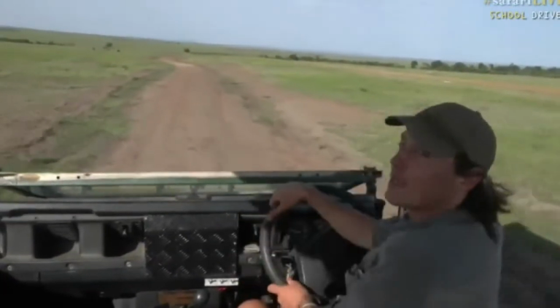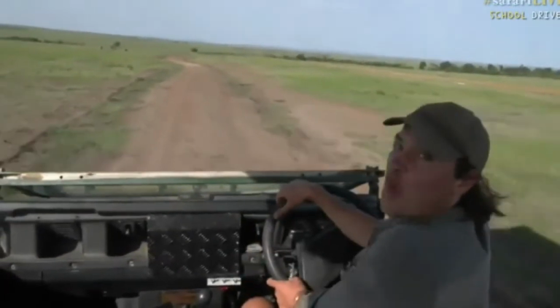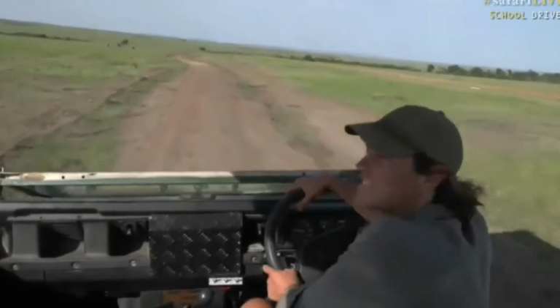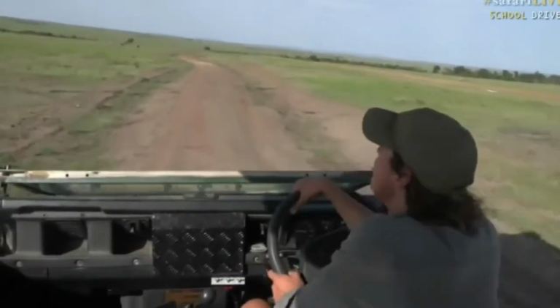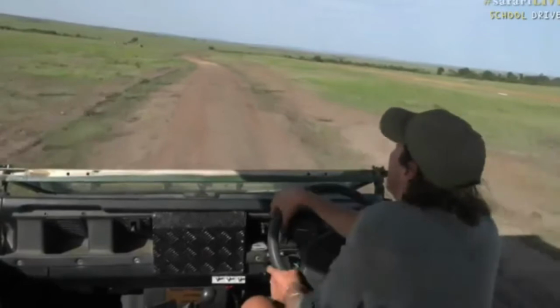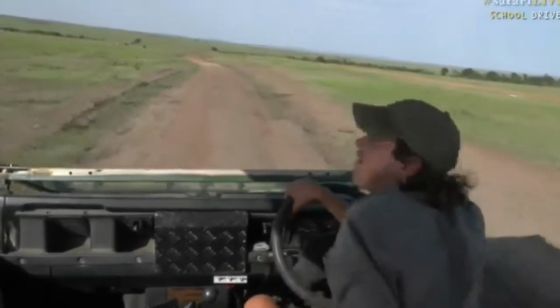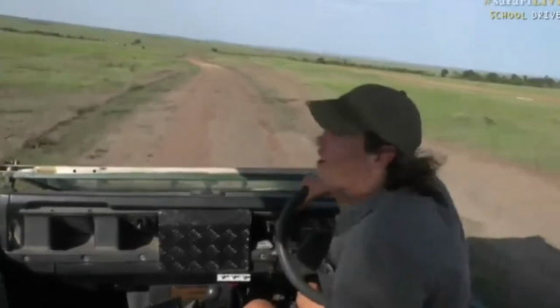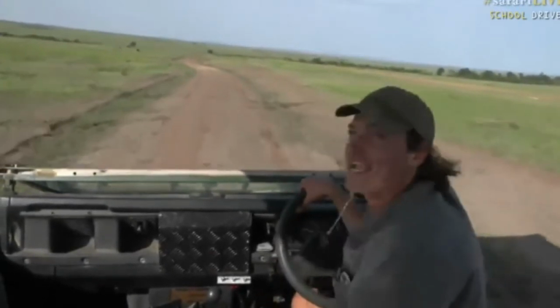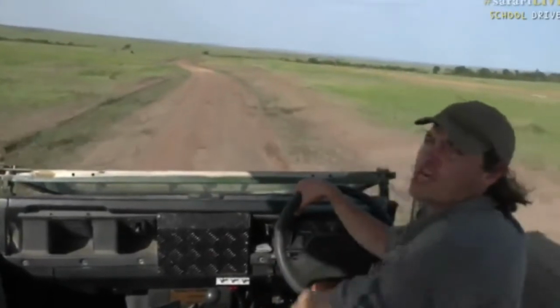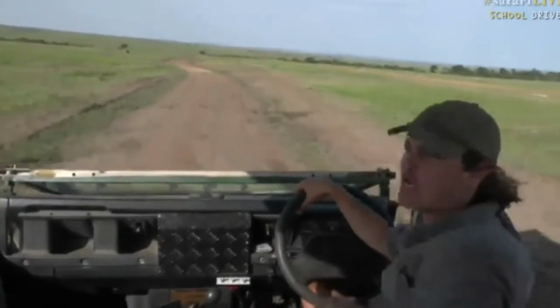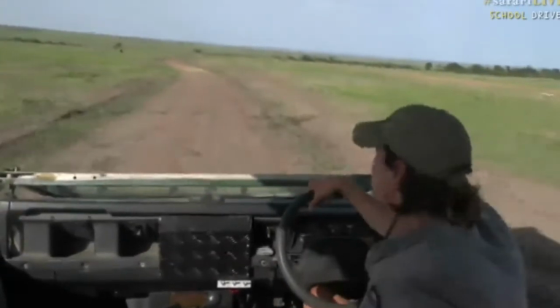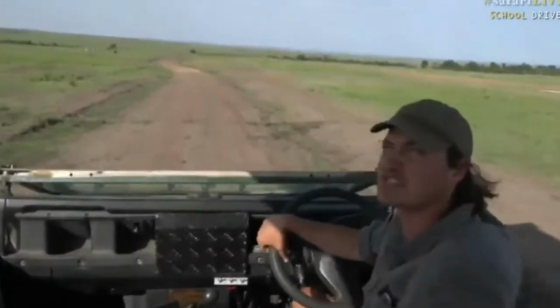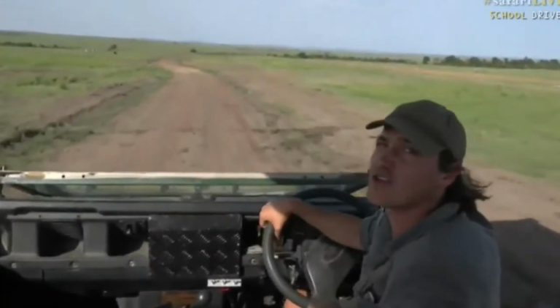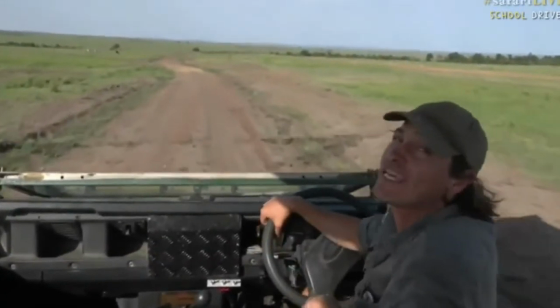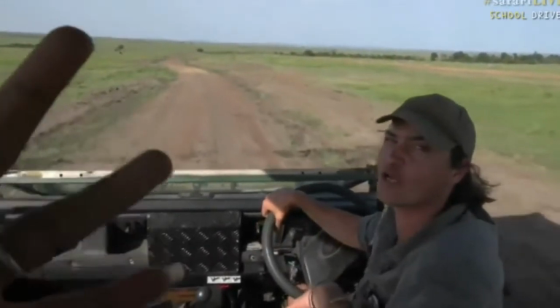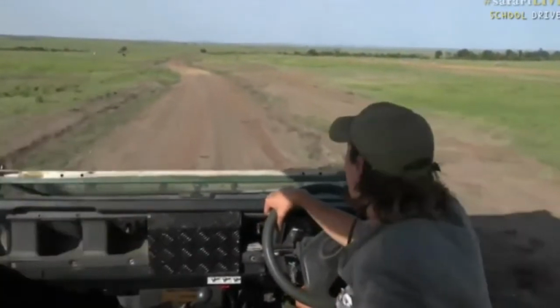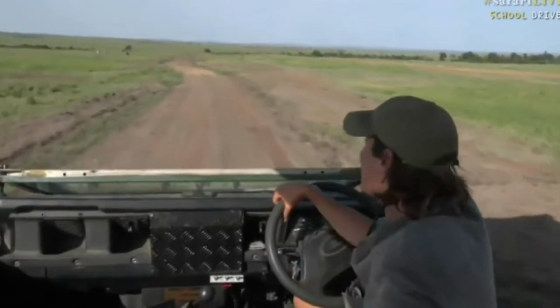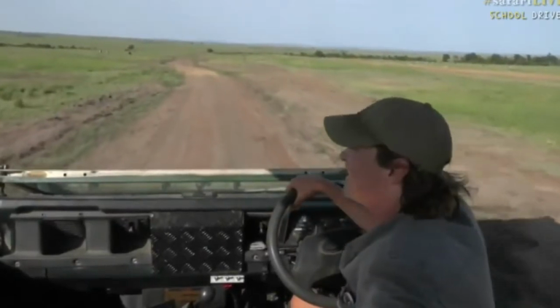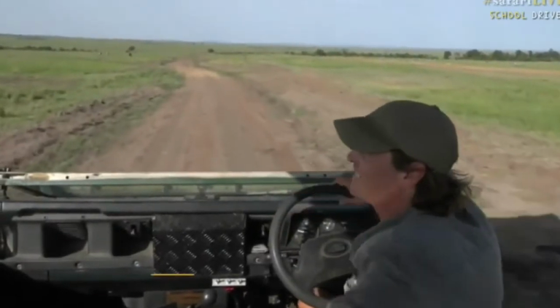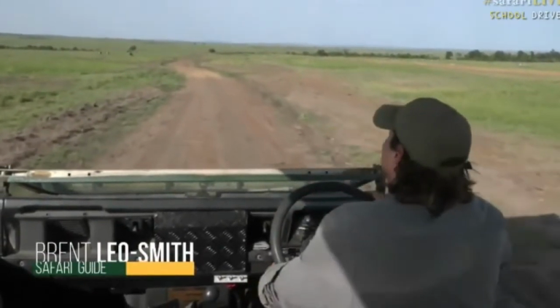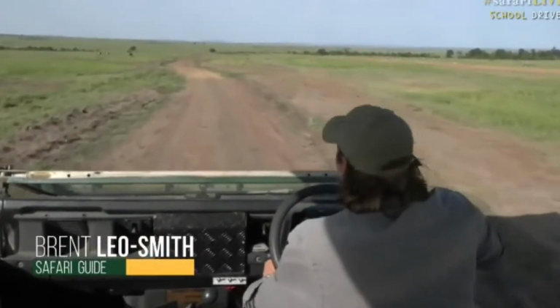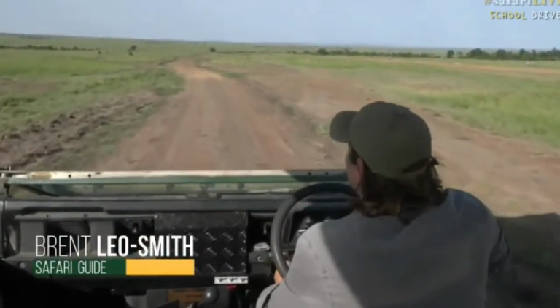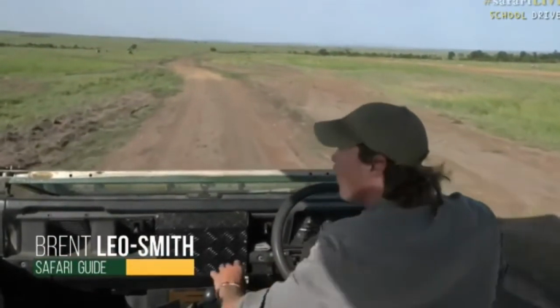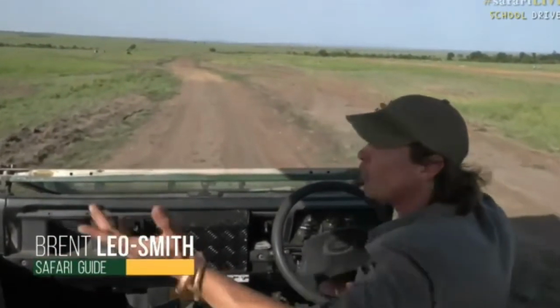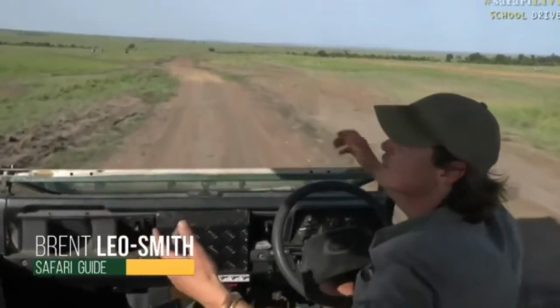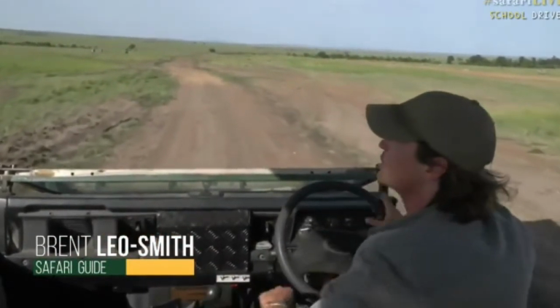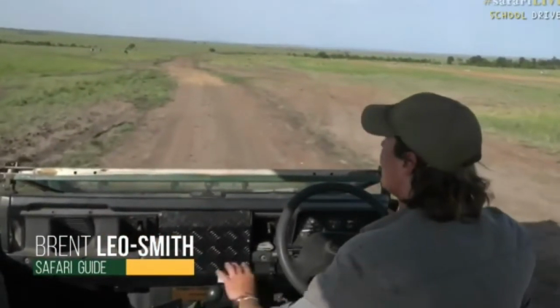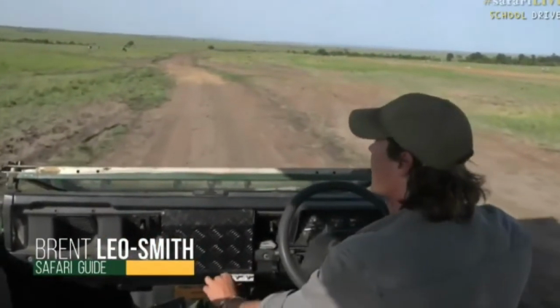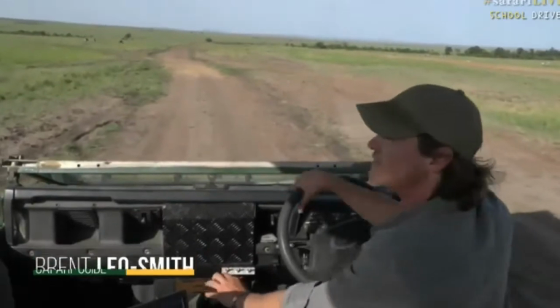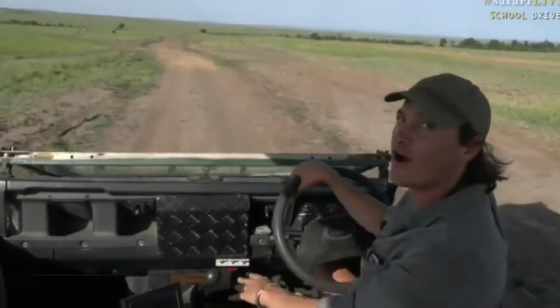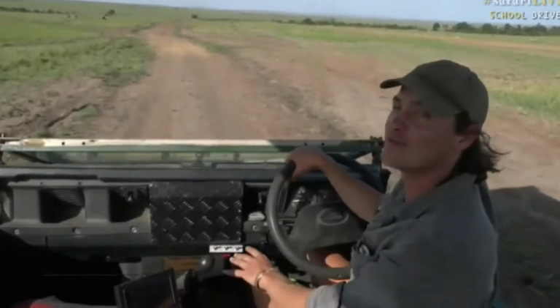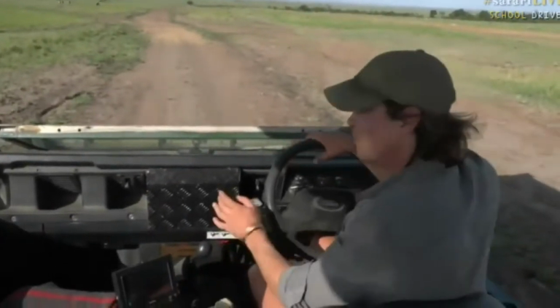Welcome to the magical Maasai Mara here in Kenya. My name is Brent Leo Smith and I have set the zone keys on camera. Isn't this exciting? We're taking all our wonderful schools on a live safari from two different places.